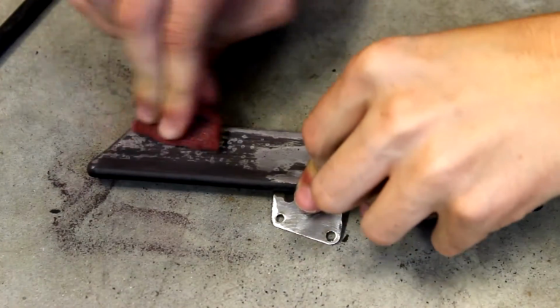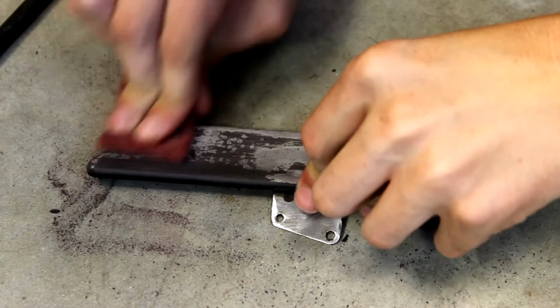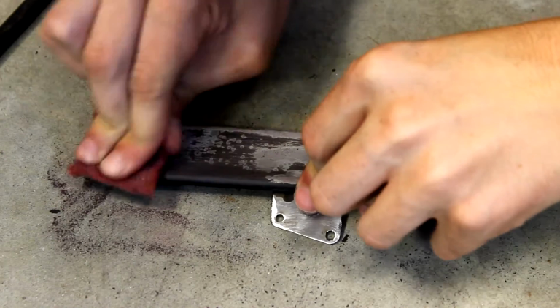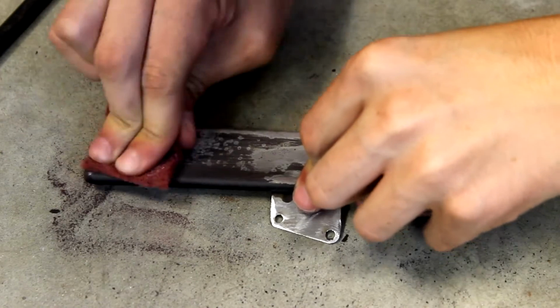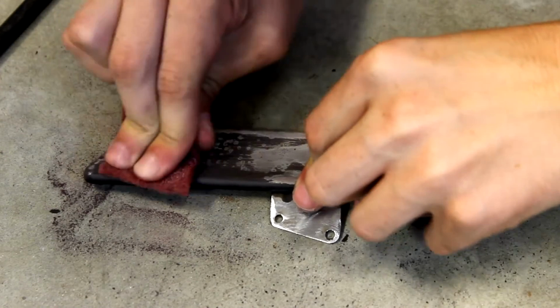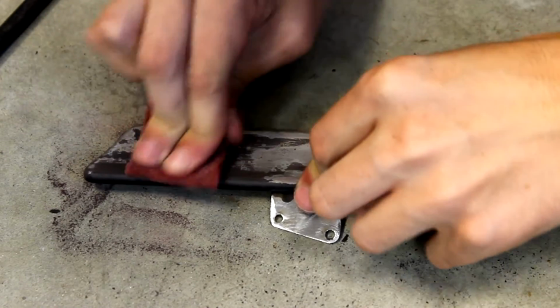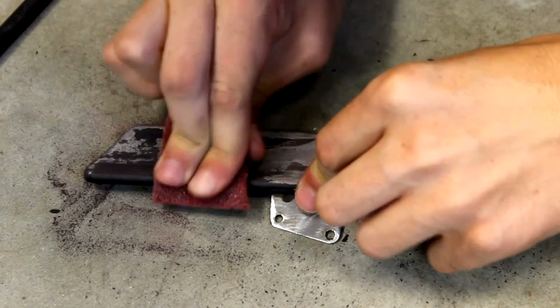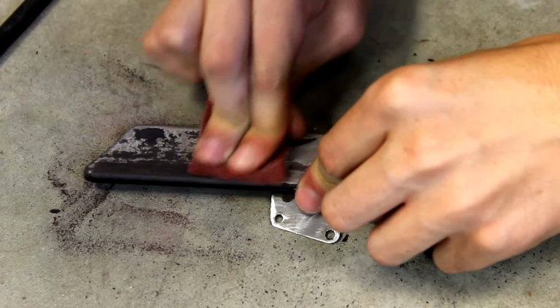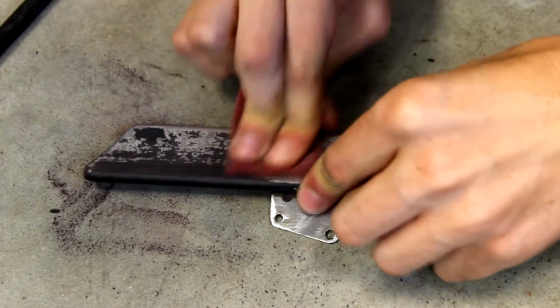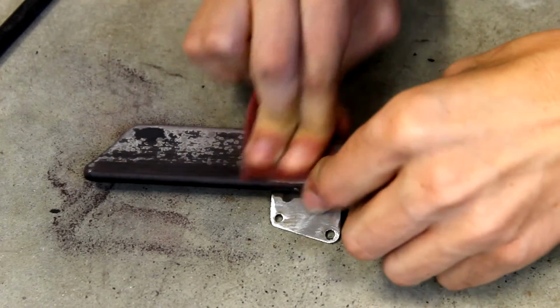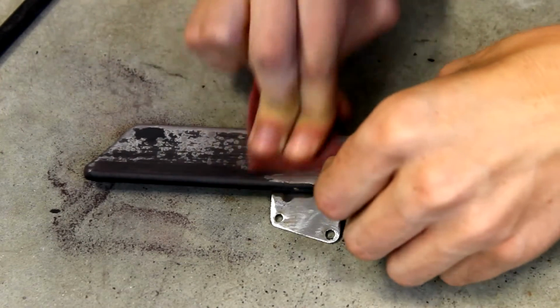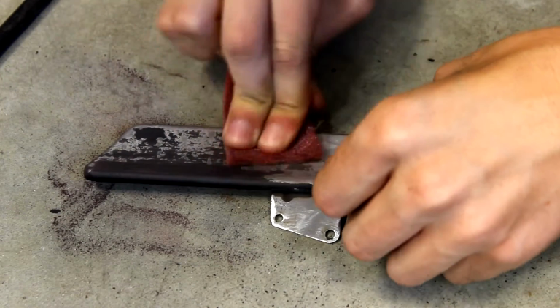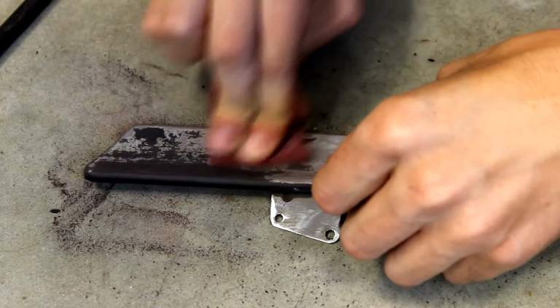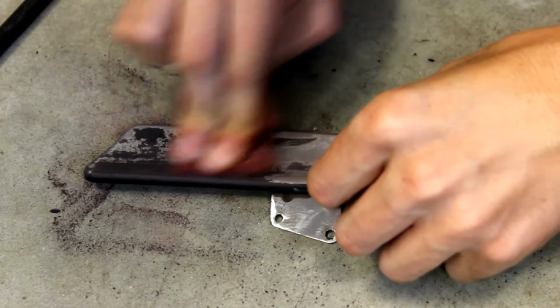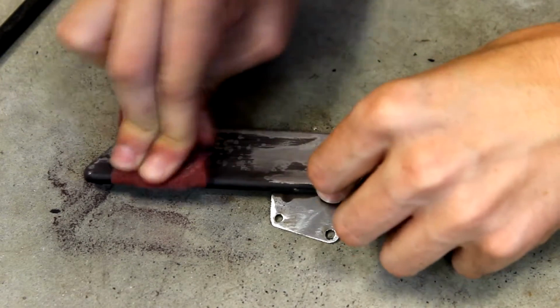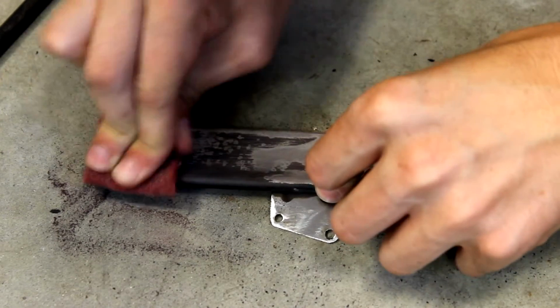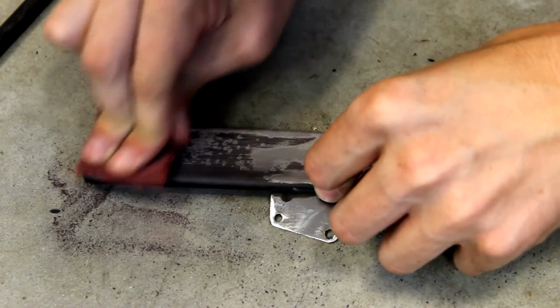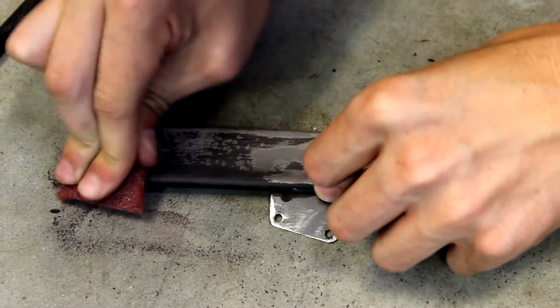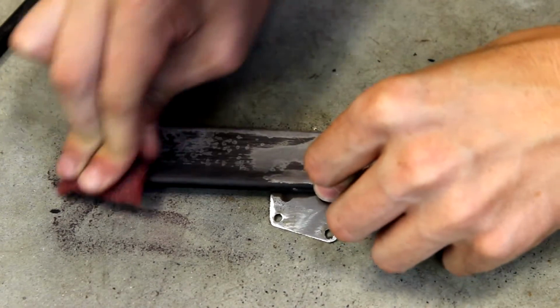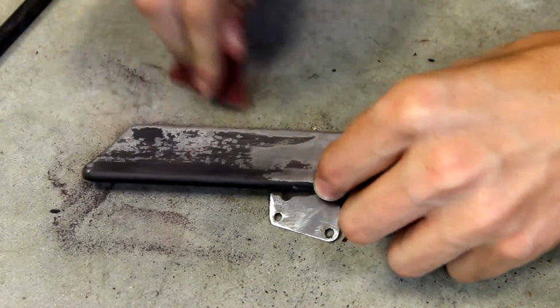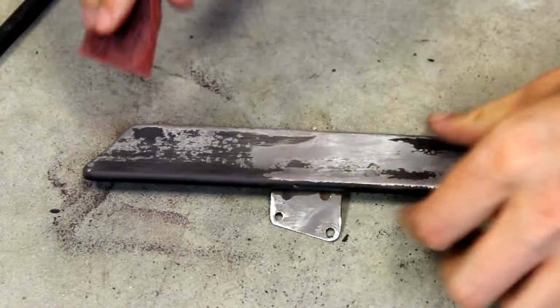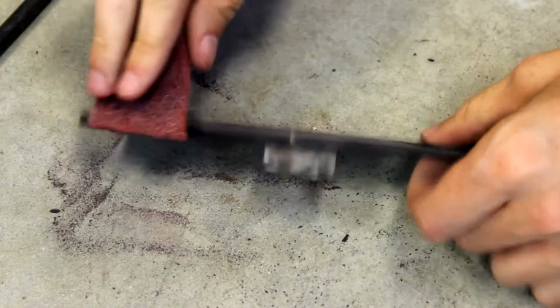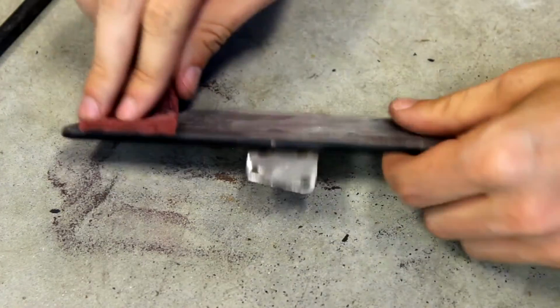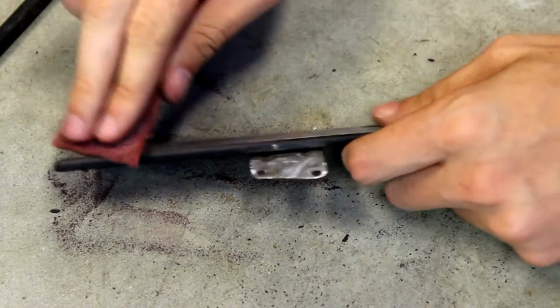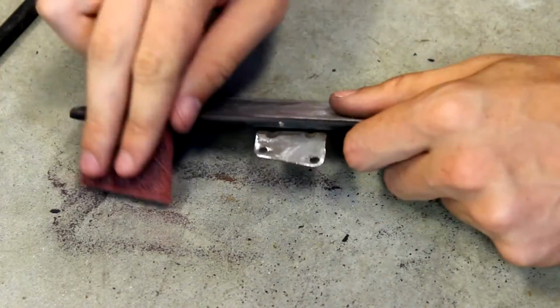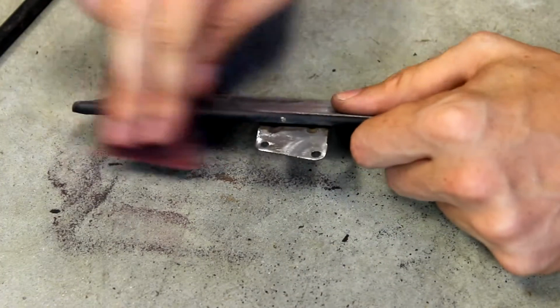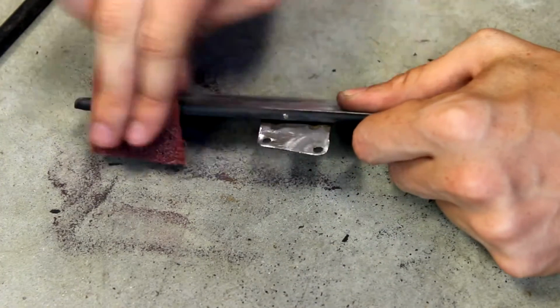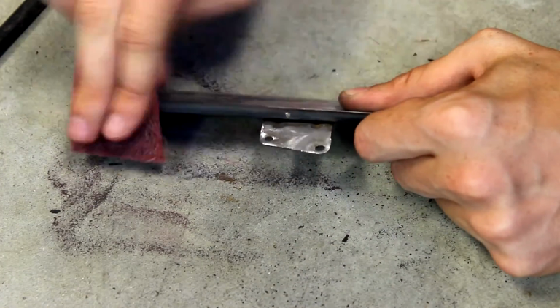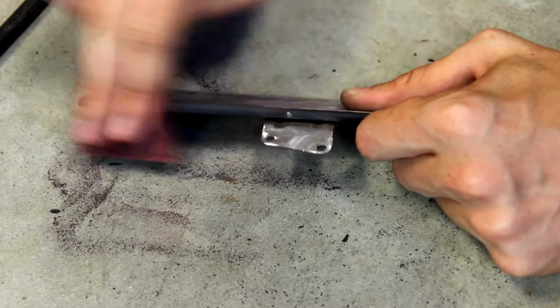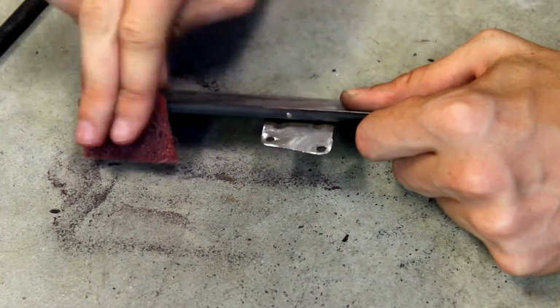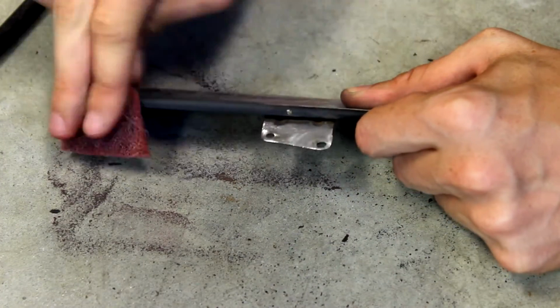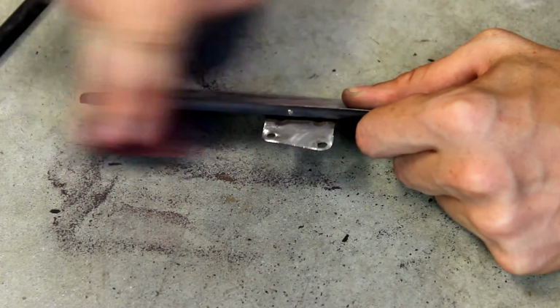Then use a scuff pad or very fine sandpaper to lightly scratch up the metal and remaining paint surface, which will give the new primer and paint something to stick to.